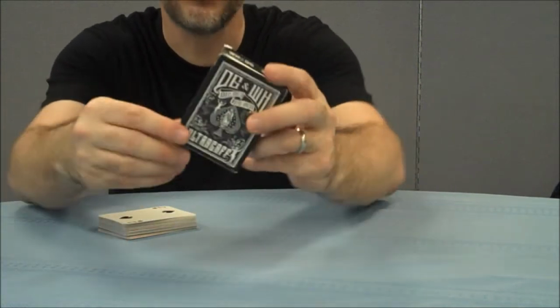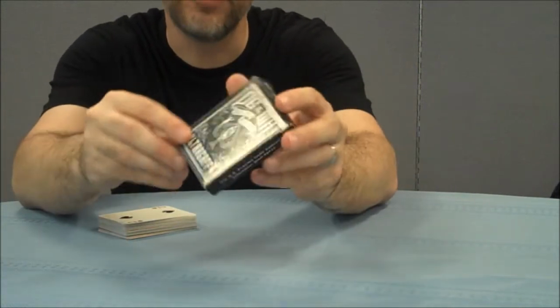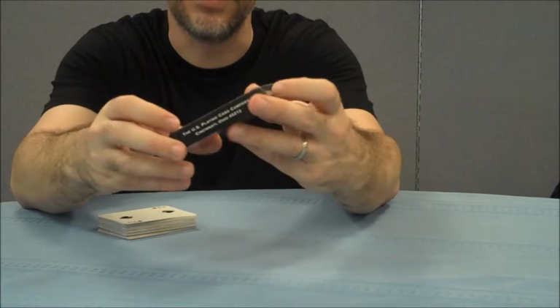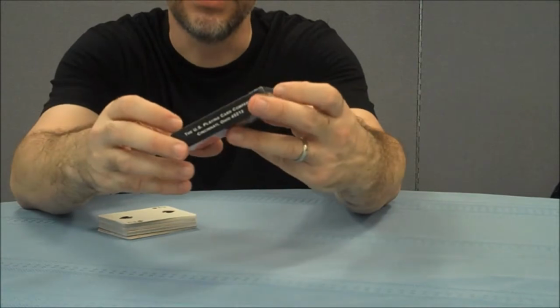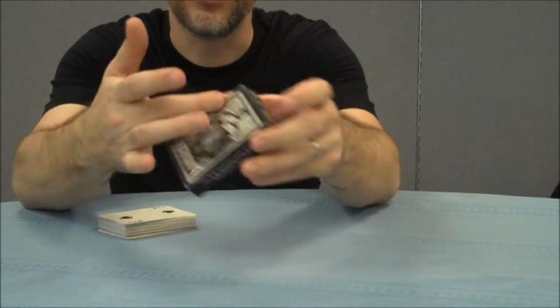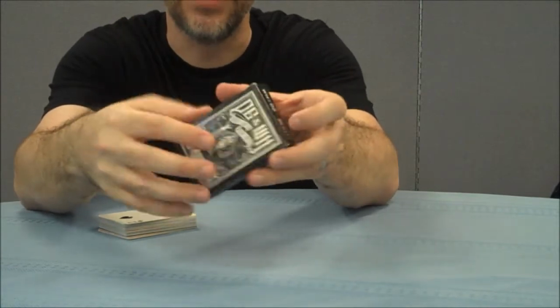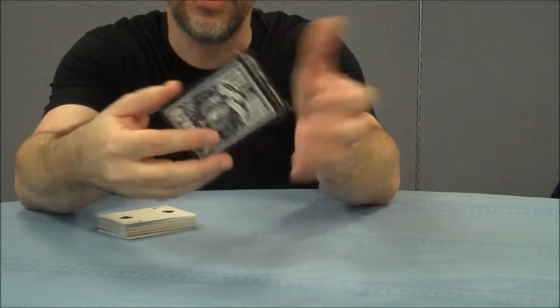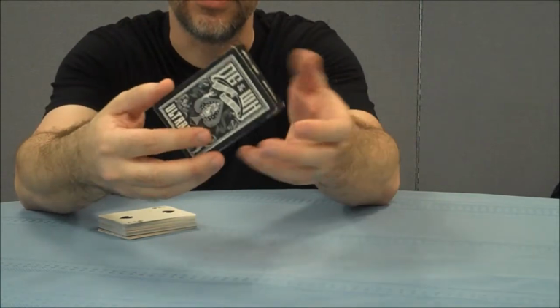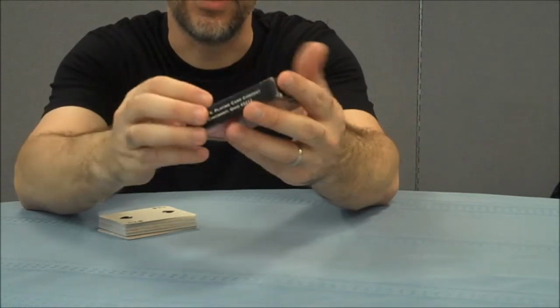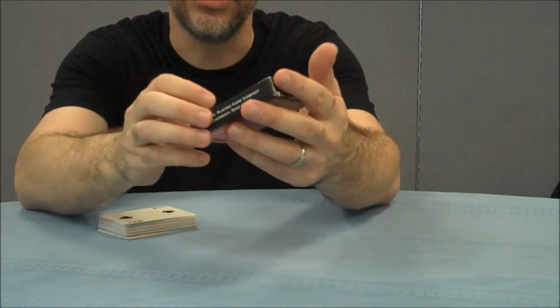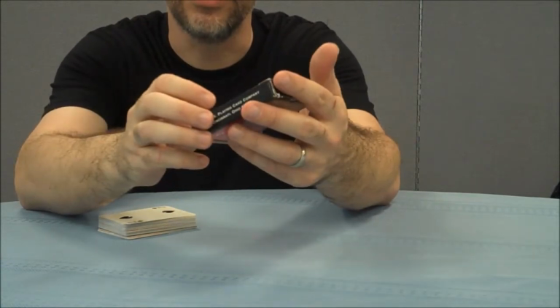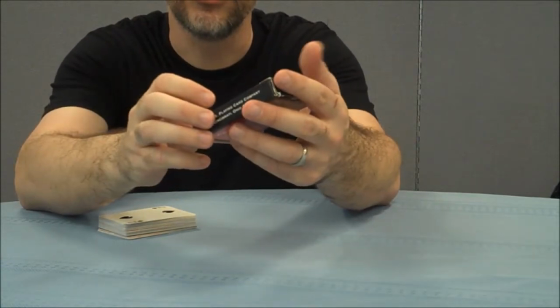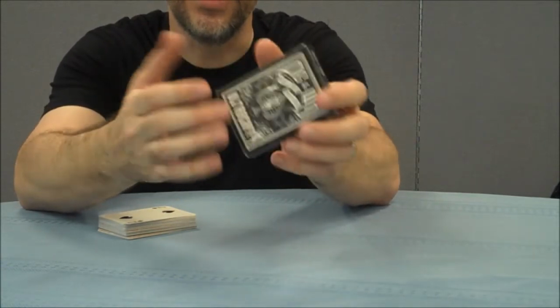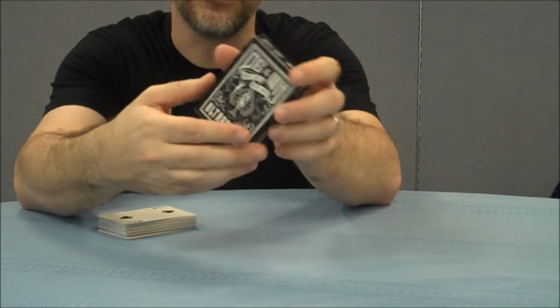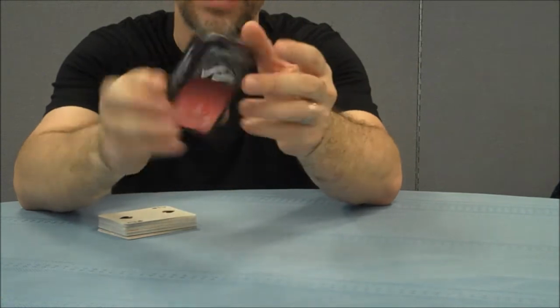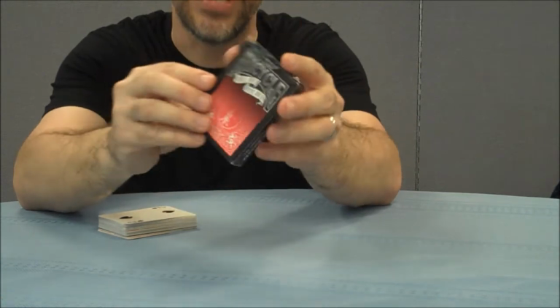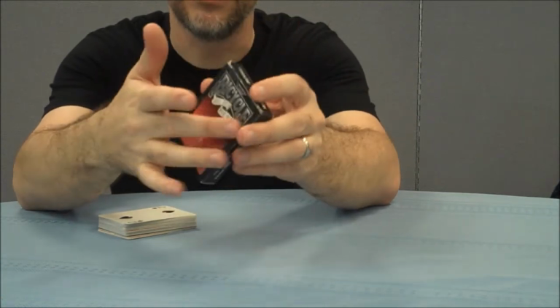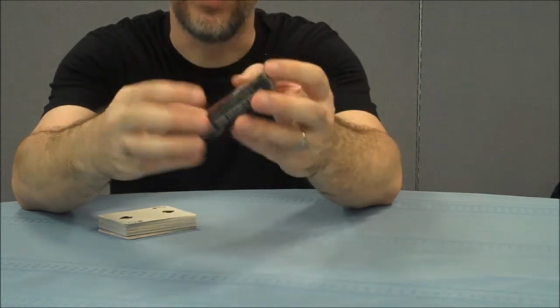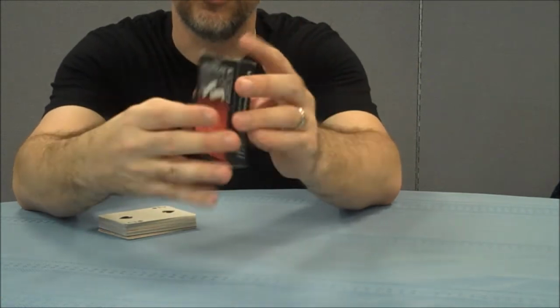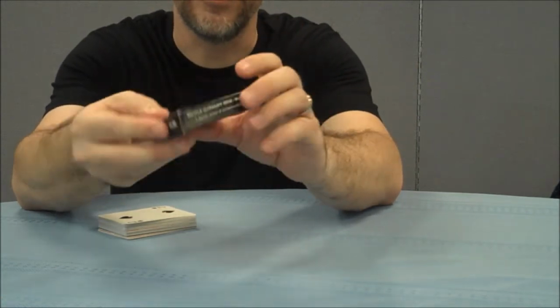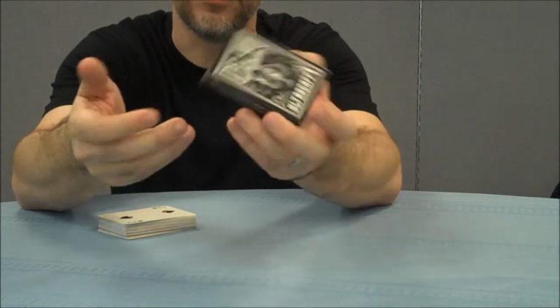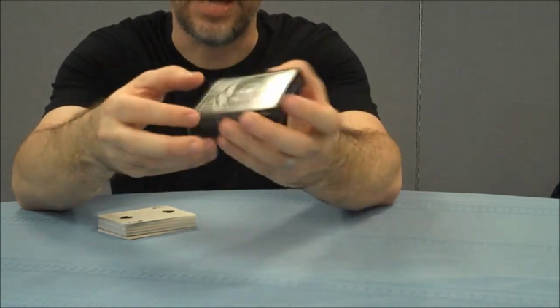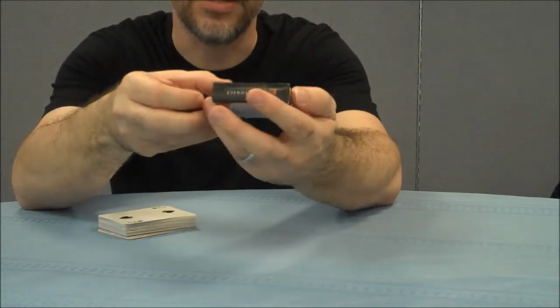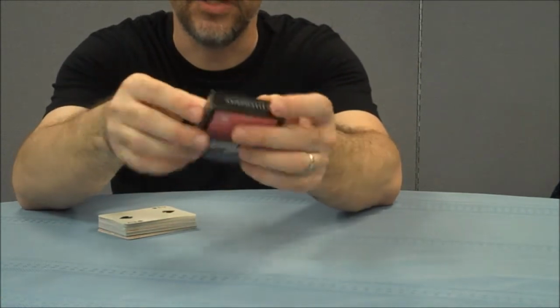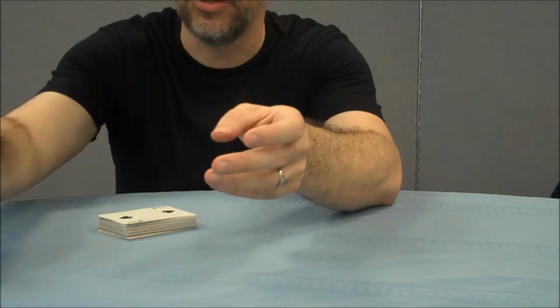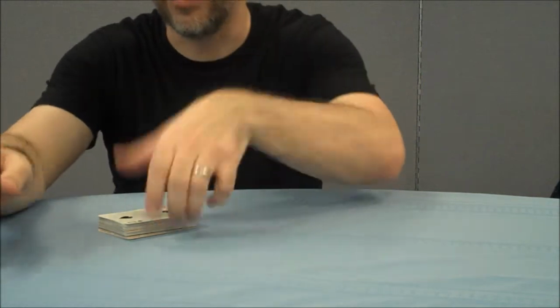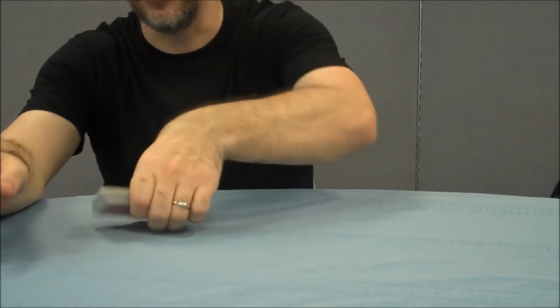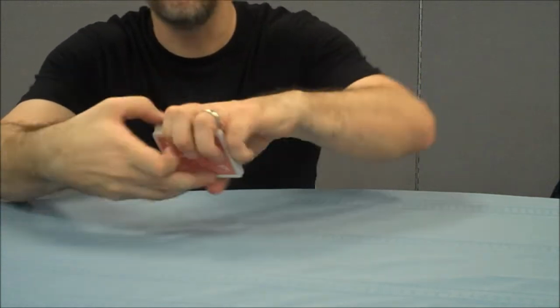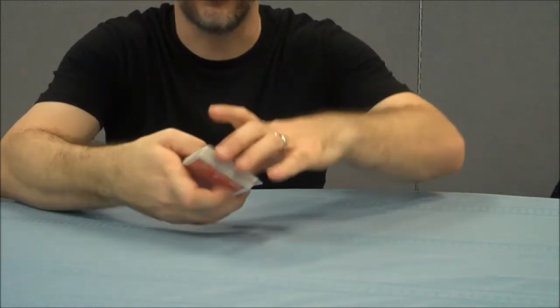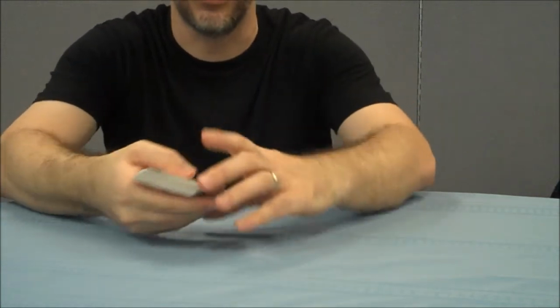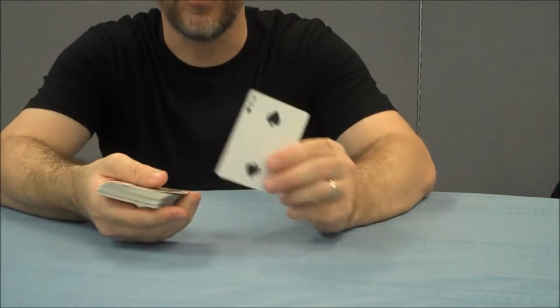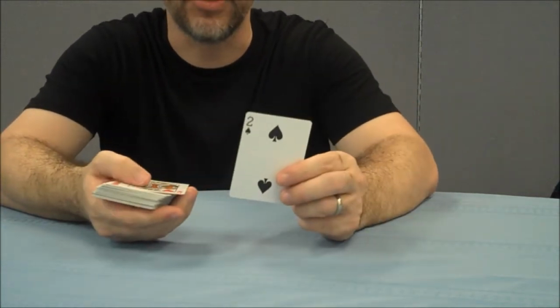The tuck box itself just has their initials at the top — DG and WH — and of course it says Ultra Gaff. On the back it has the bicycle logo. Other than that it's a black box that has the Illusionist logo on the bottom. I'll run through a couple of the cards while I'm talking.